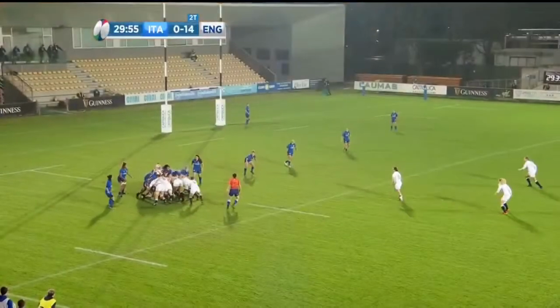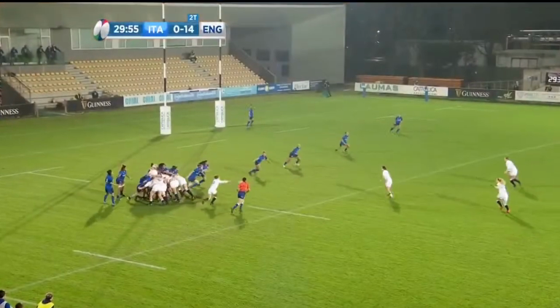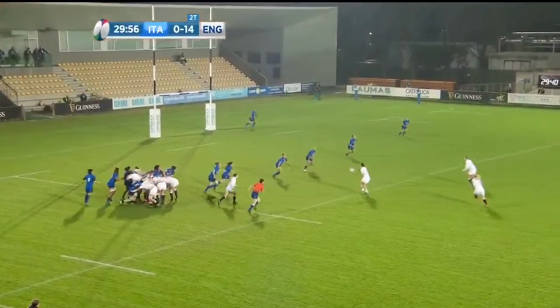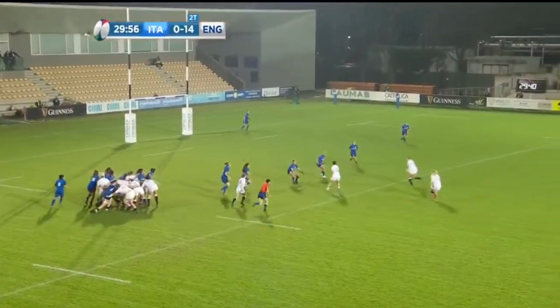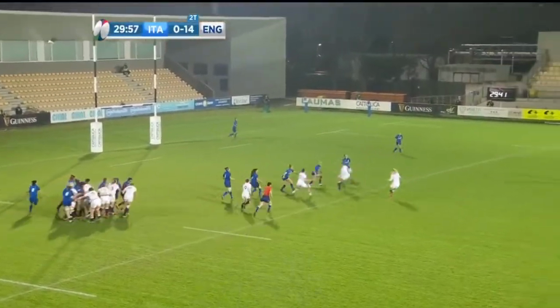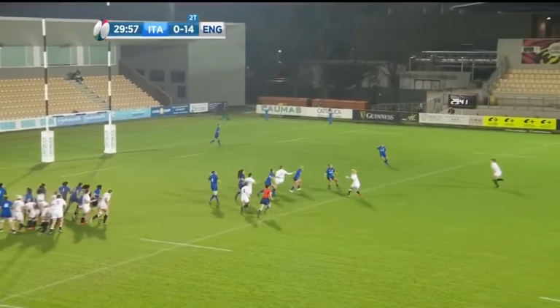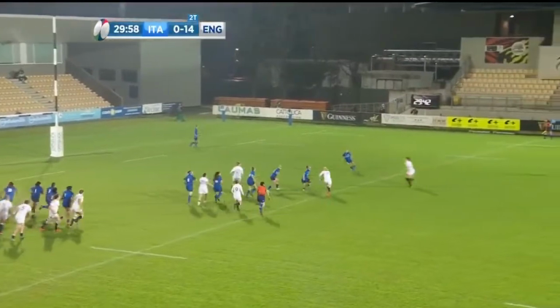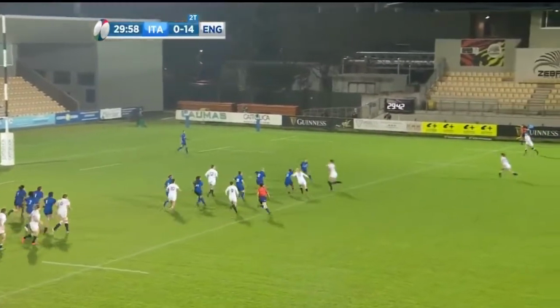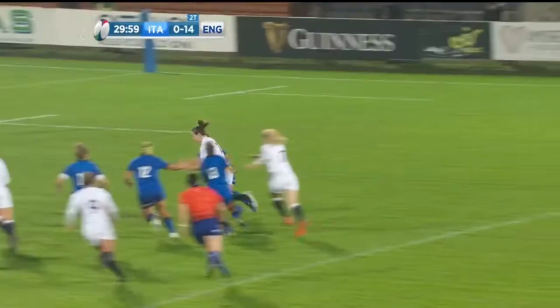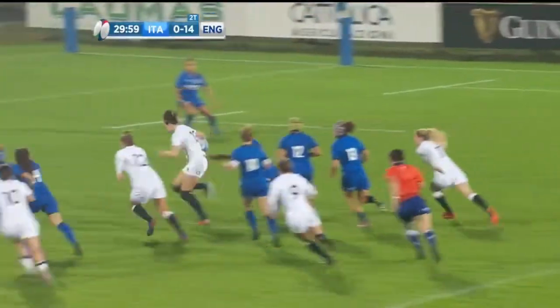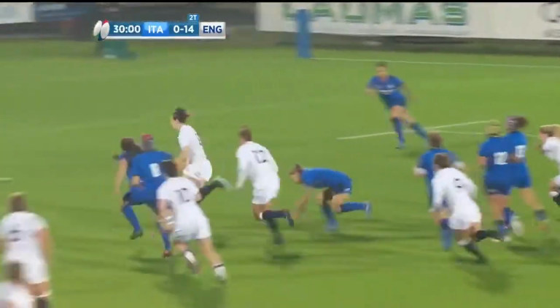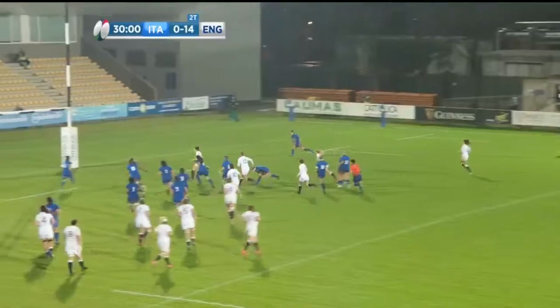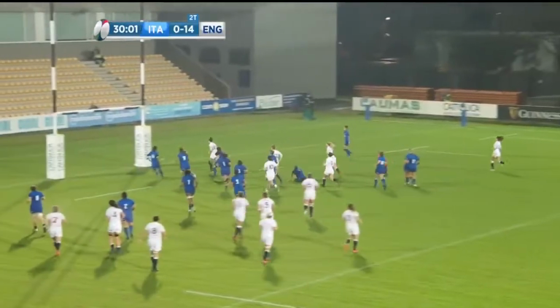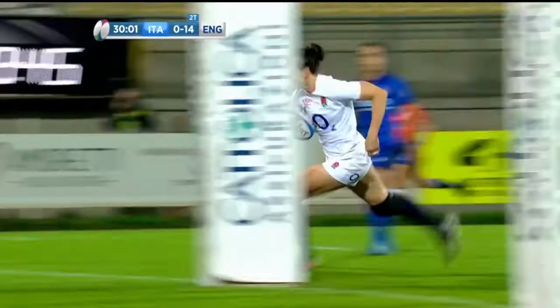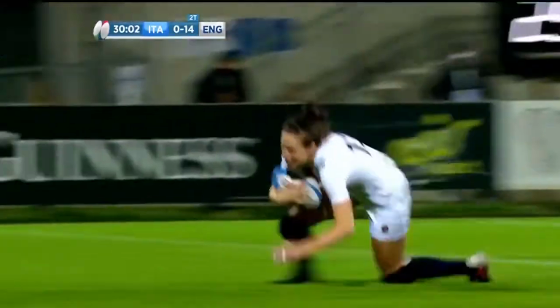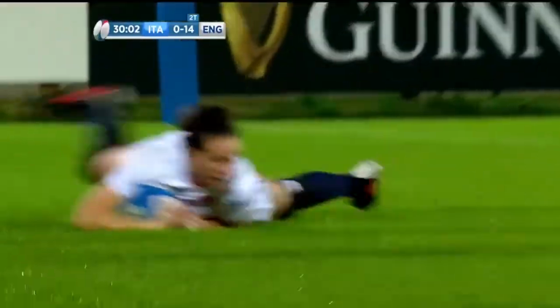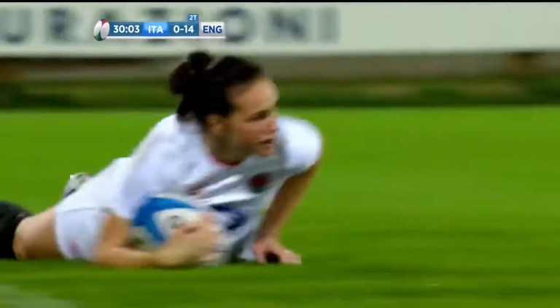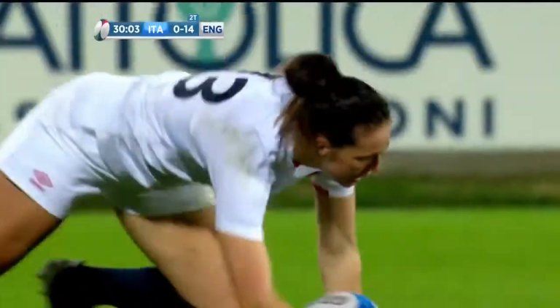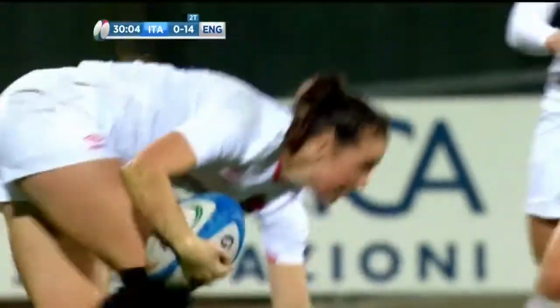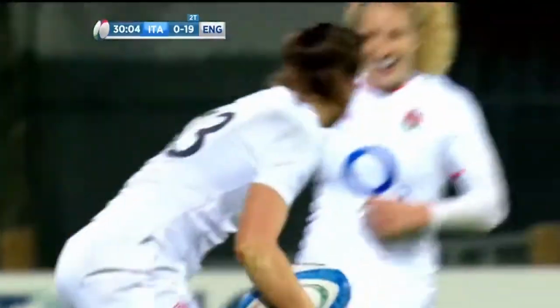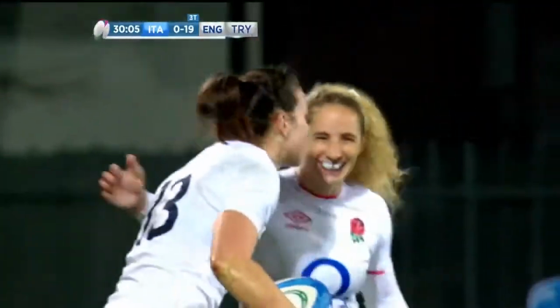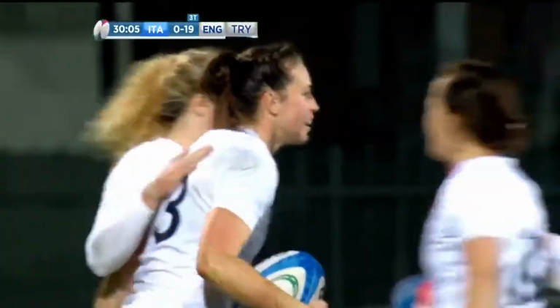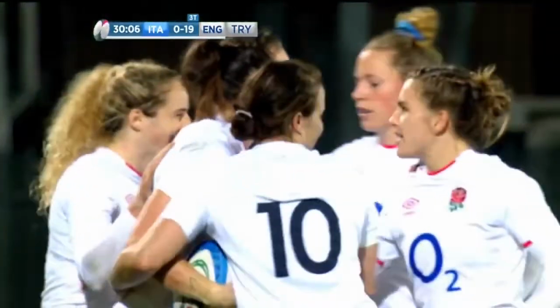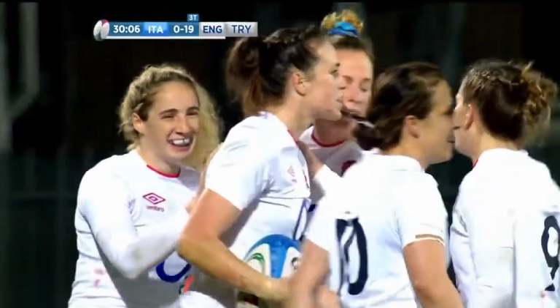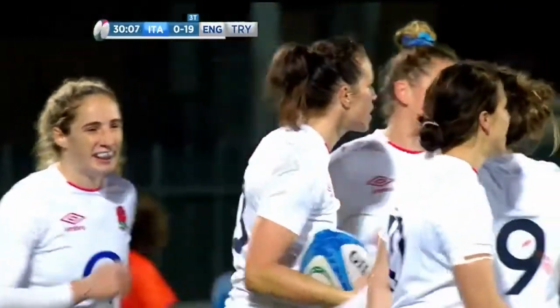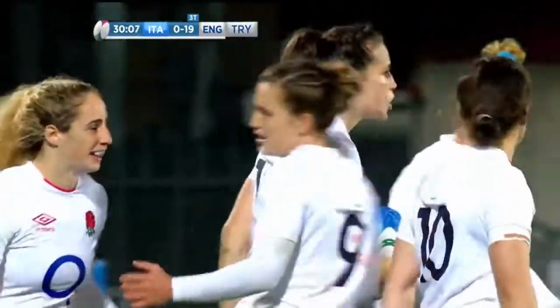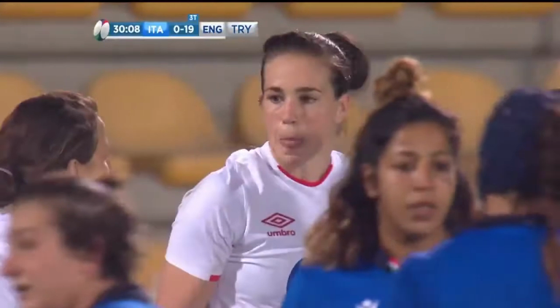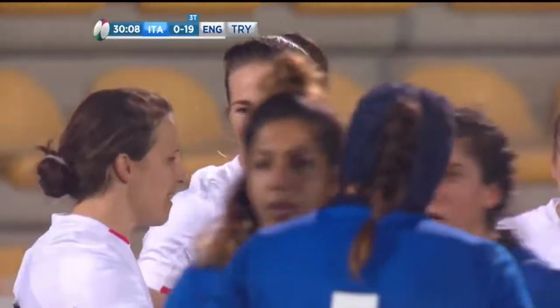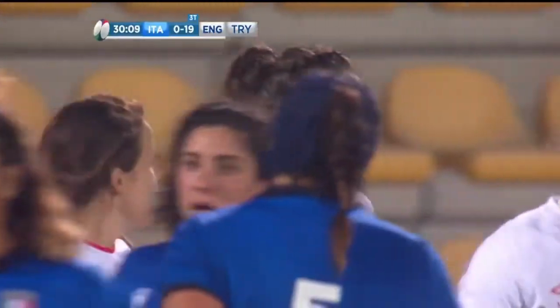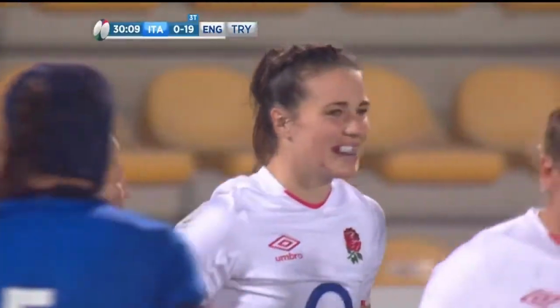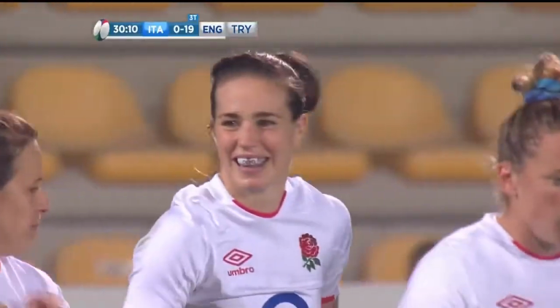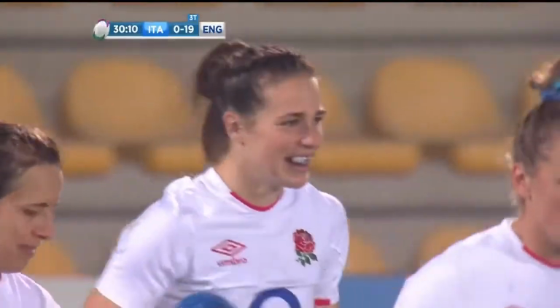McDonald. Daley McLean. Dow comes off the wing to make the extra, and Scarlett strides through. And in those positions, we saw it in Pau, we've seen it in Parma — Scarlett does what she does best. Strides out for another try.